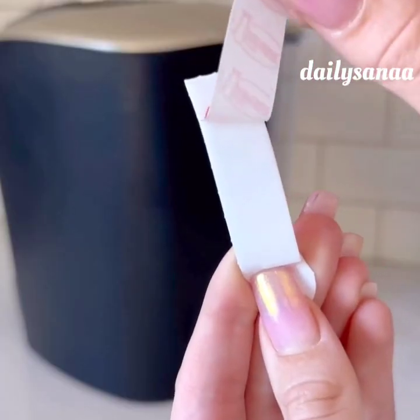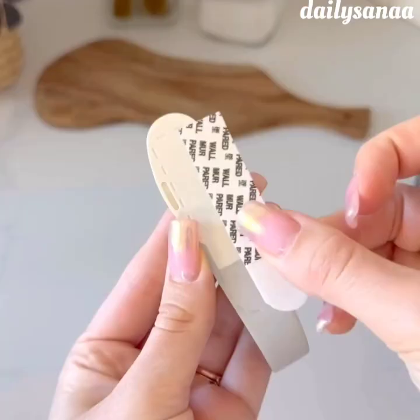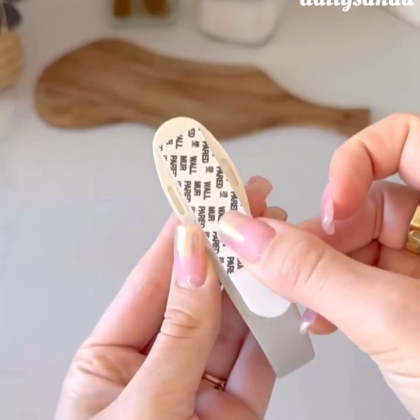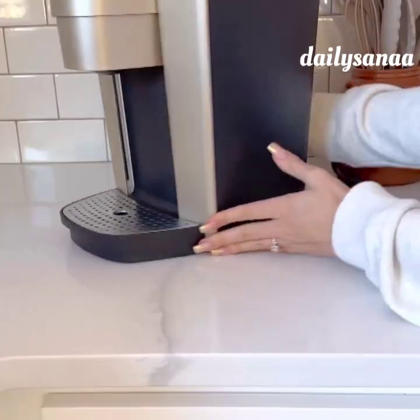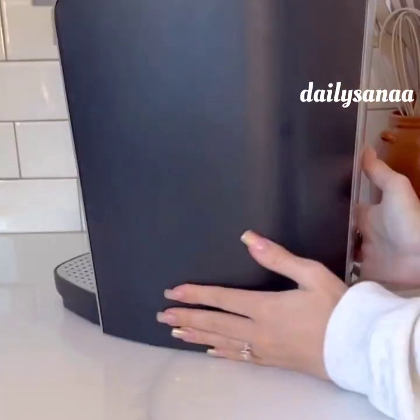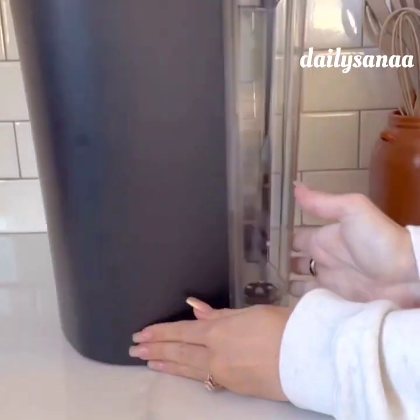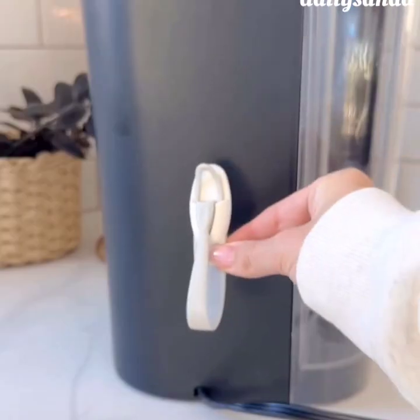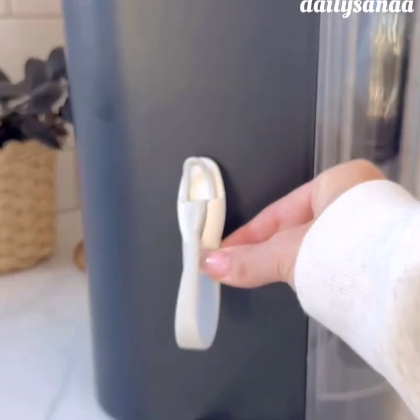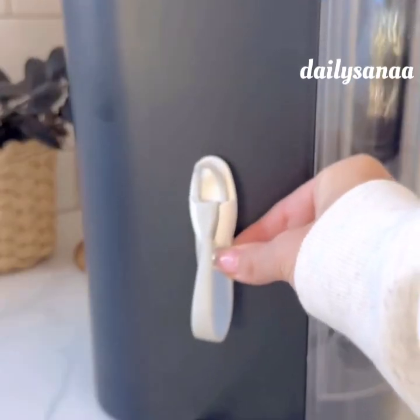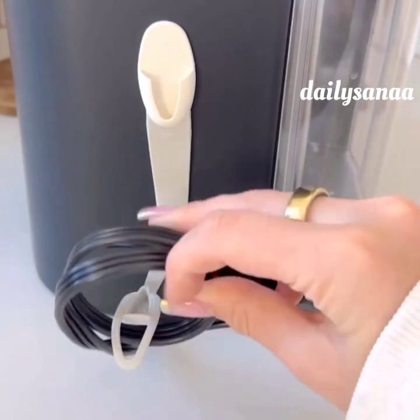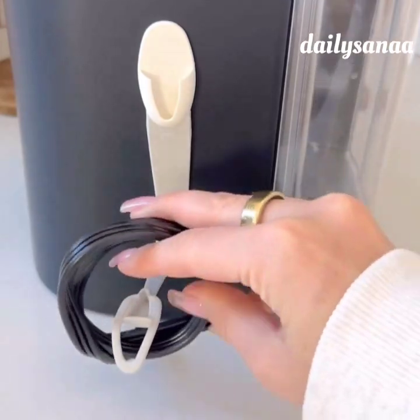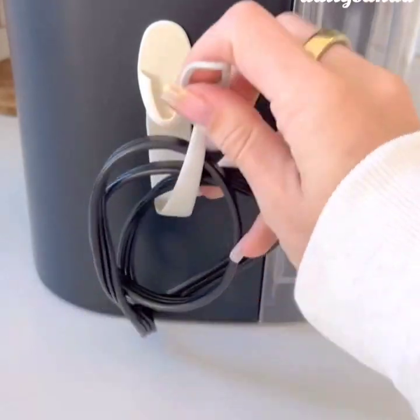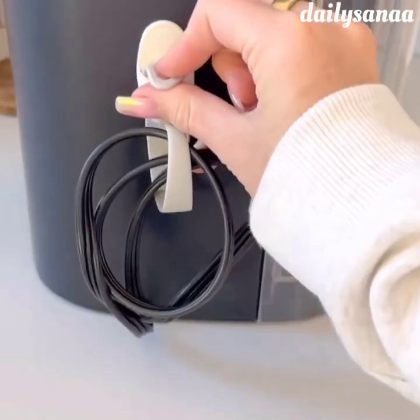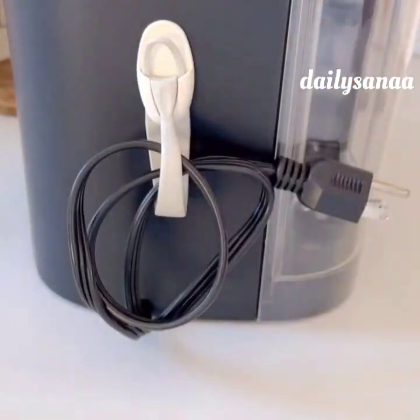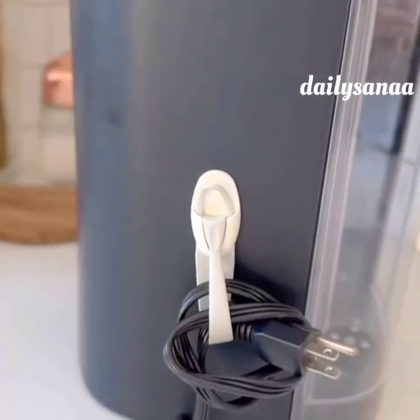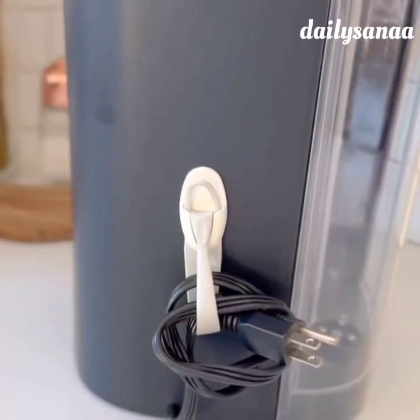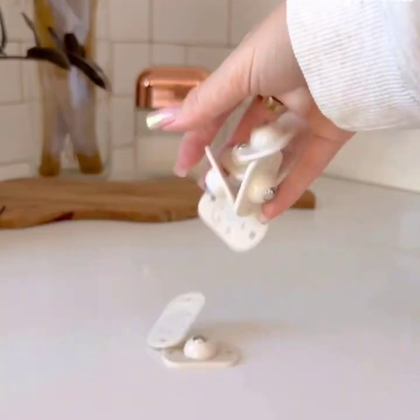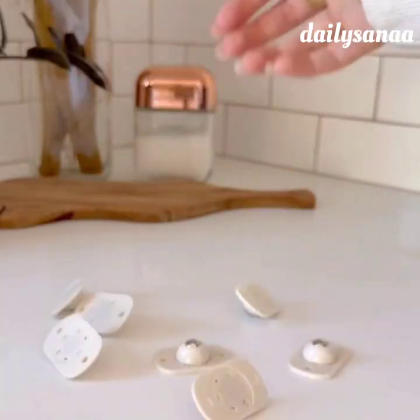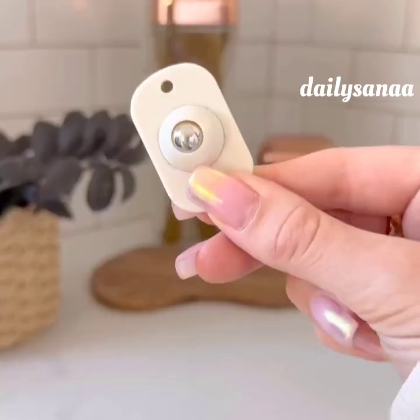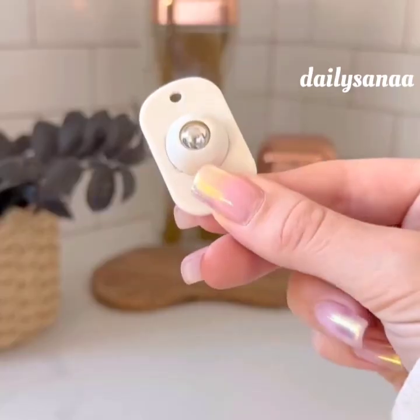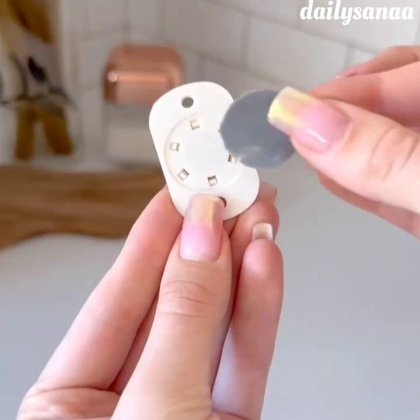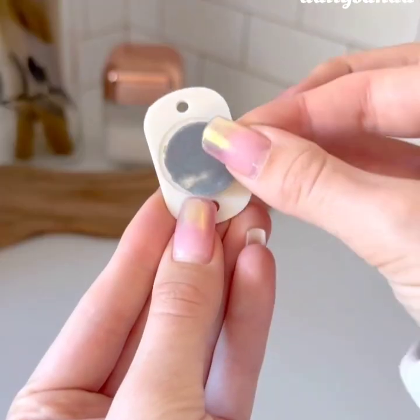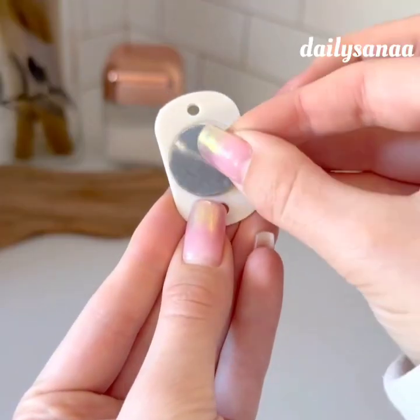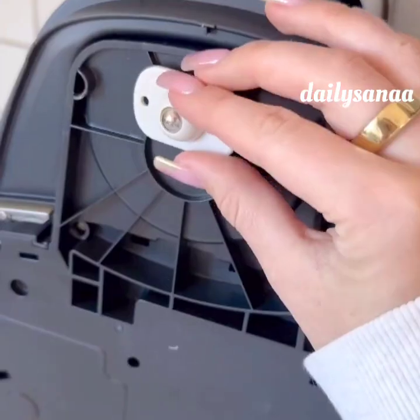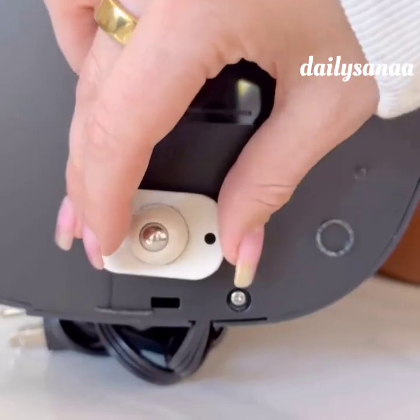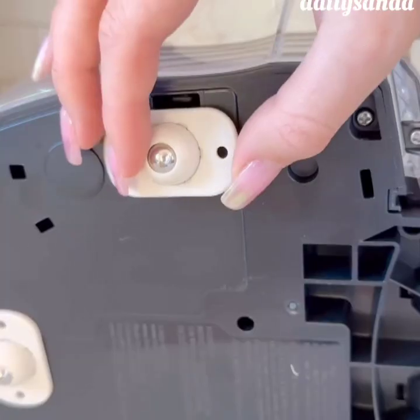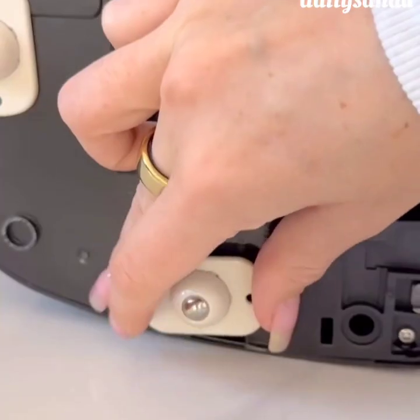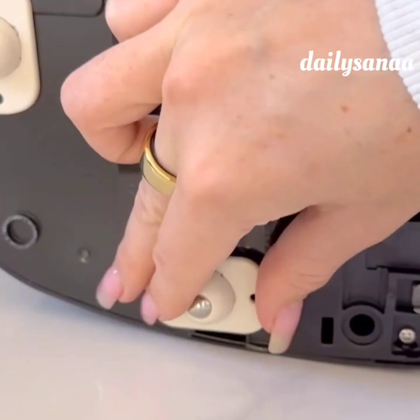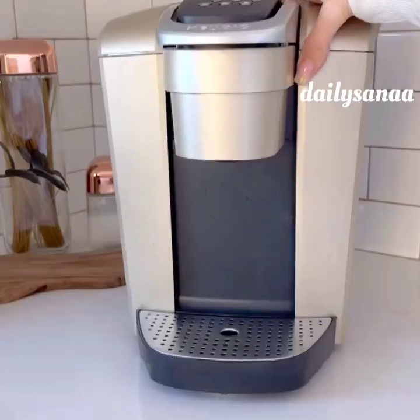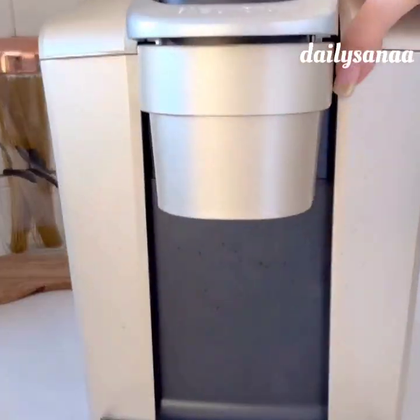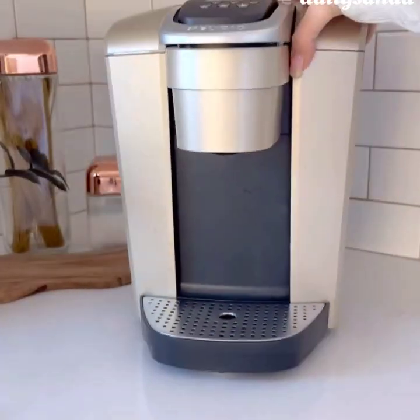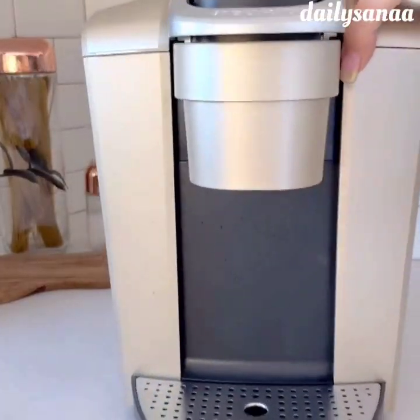Attach these cord bundlers to any of your appliances to keep the cord secure and organized. These mini adhesive wheels can literally be attached to anything, which will allow you to easily slide around heavy items.